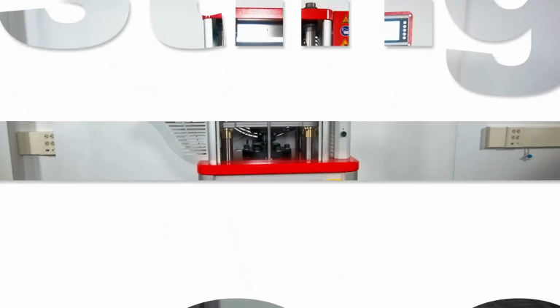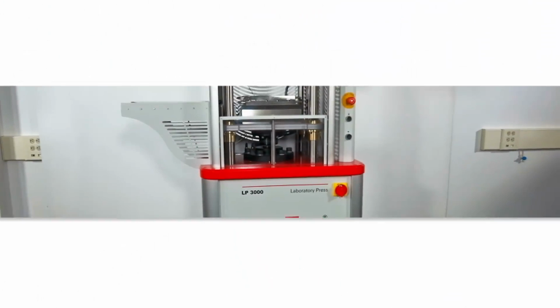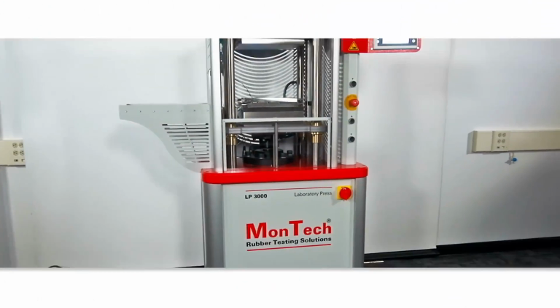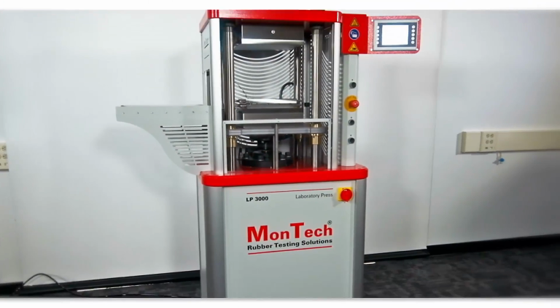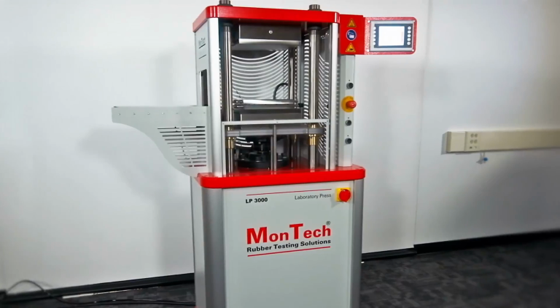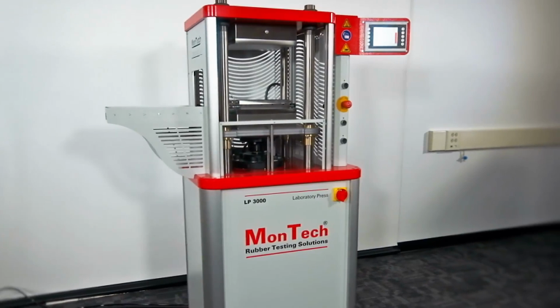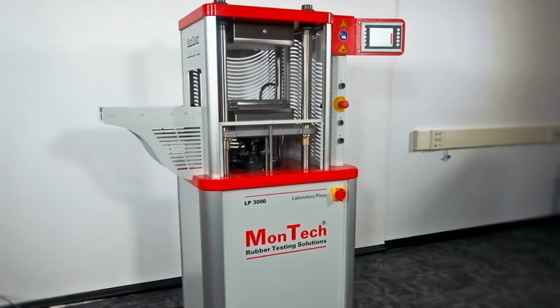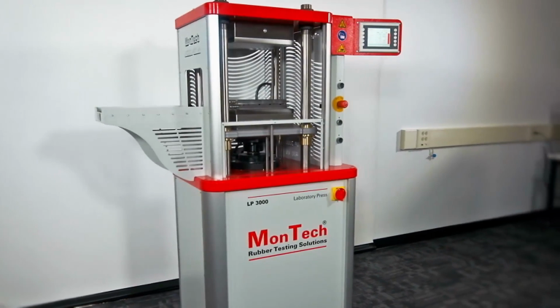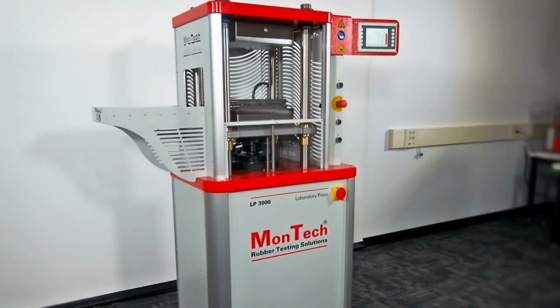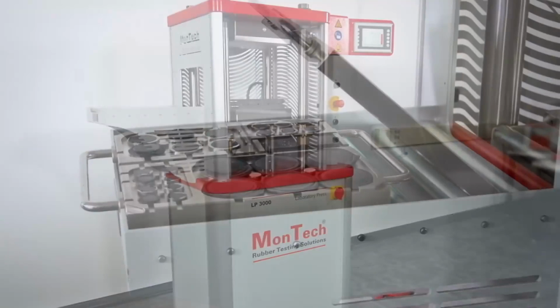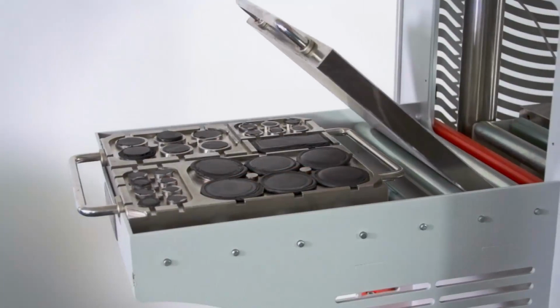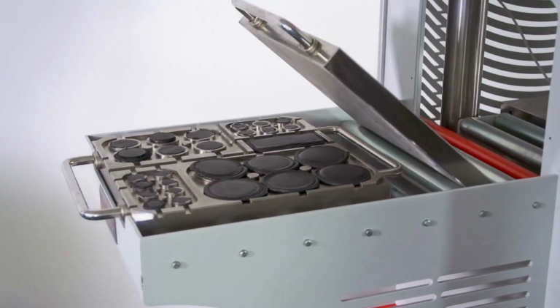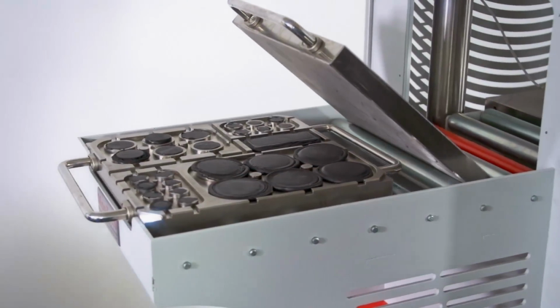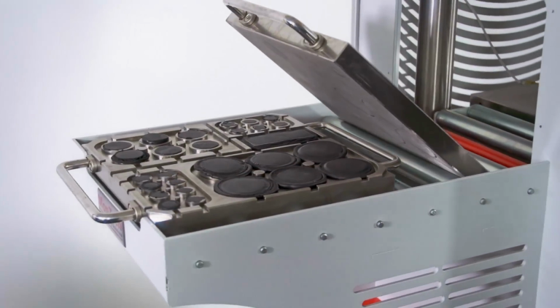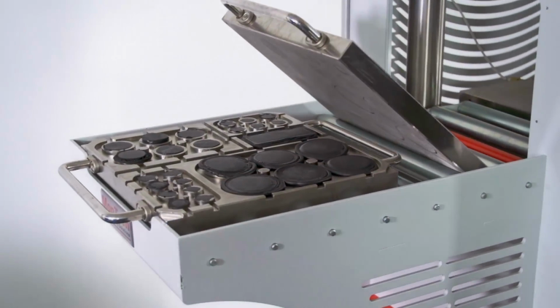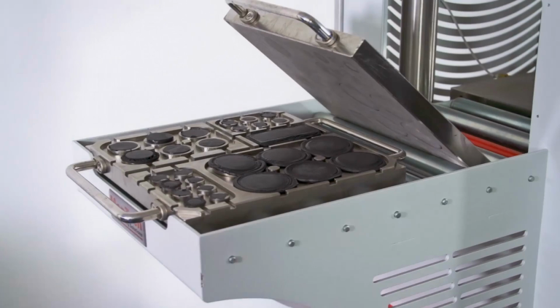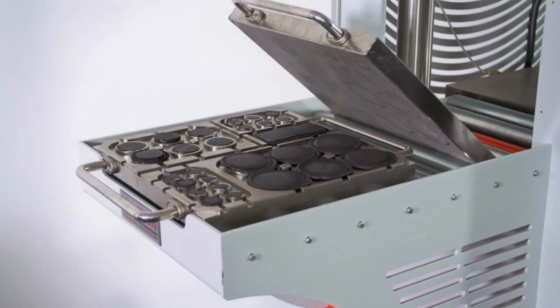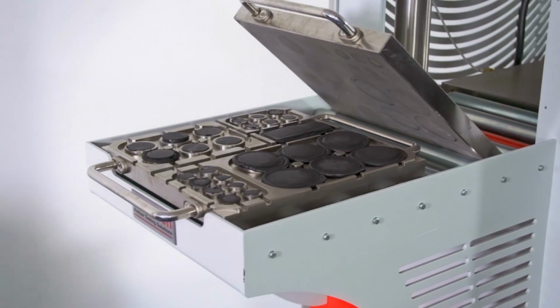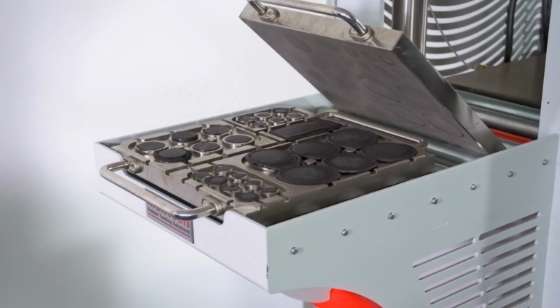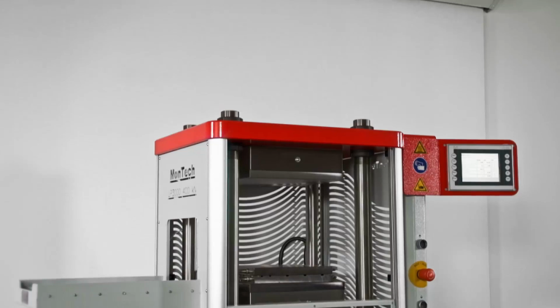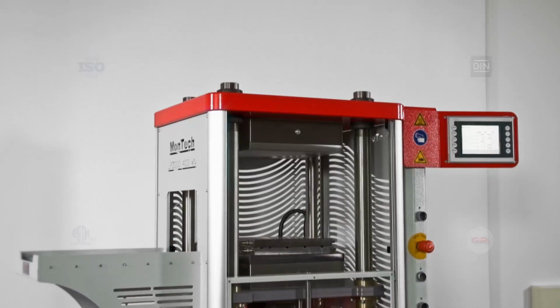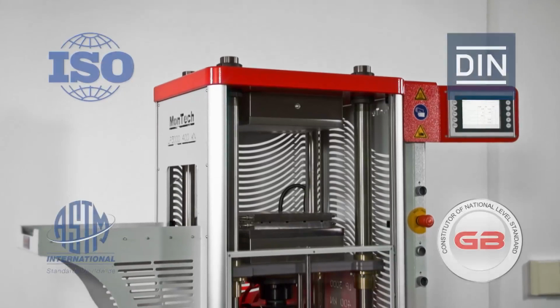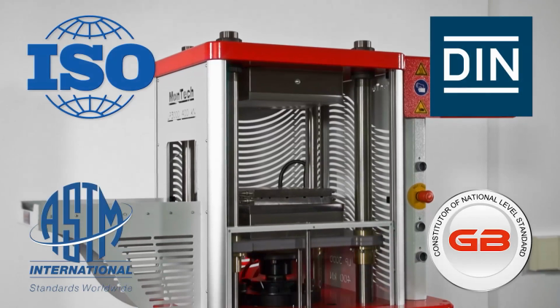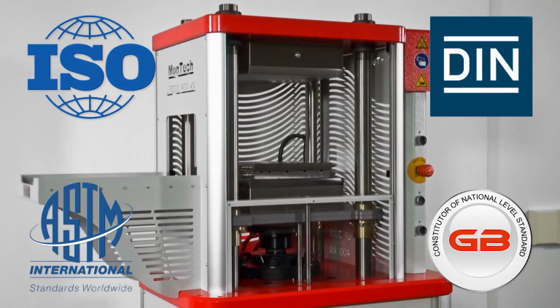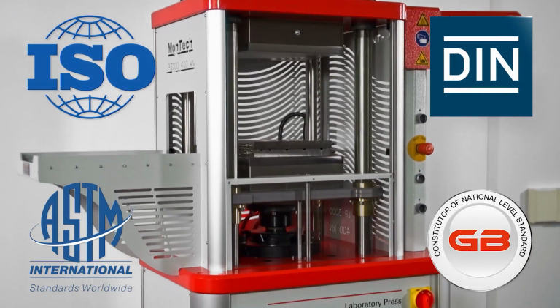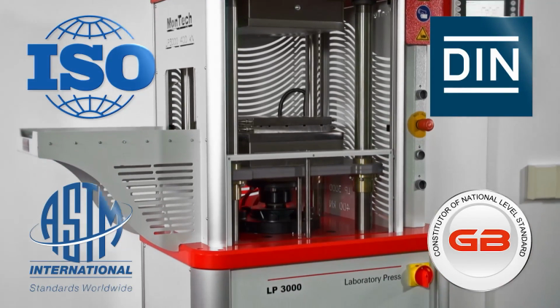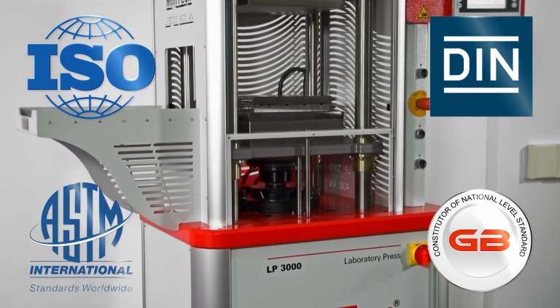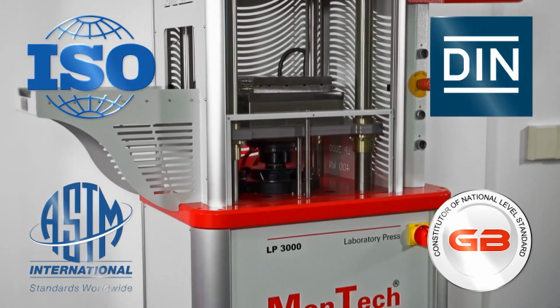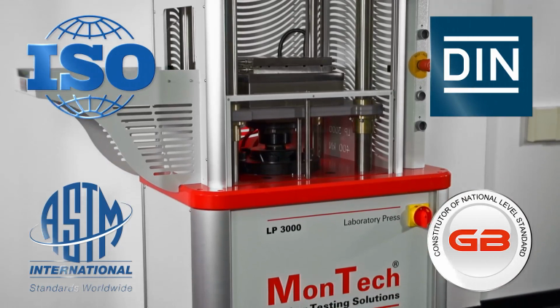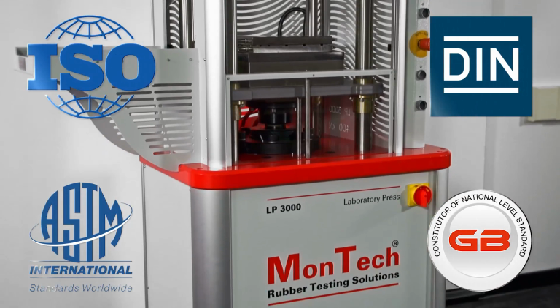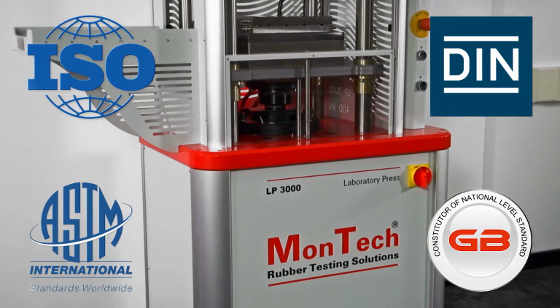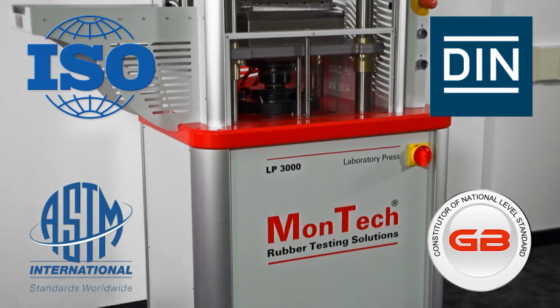The Montec LP3000 Floor Standing Hydraulic Laboratory Press is the only choice for high performance curing and preparation of rubber samples, and is the only lab press designed in accordance with ISO, ASTM, DIN, and GB specifications.